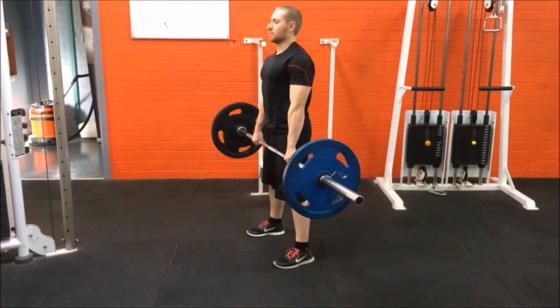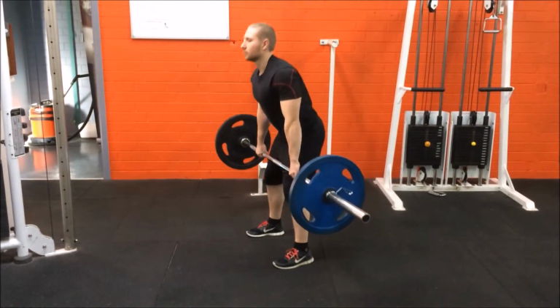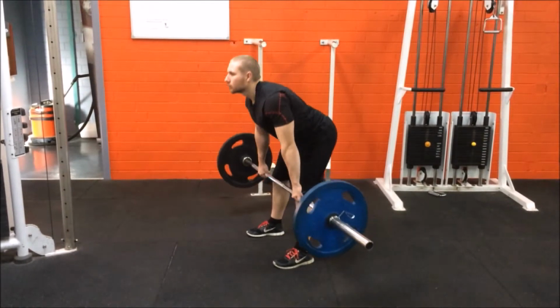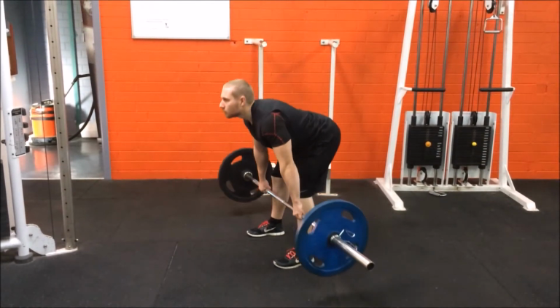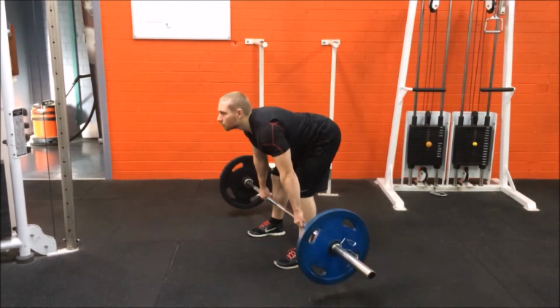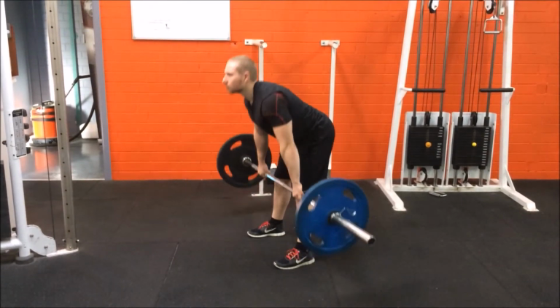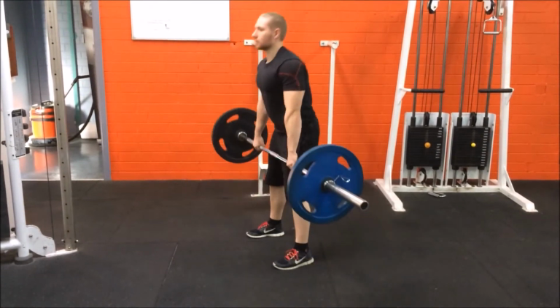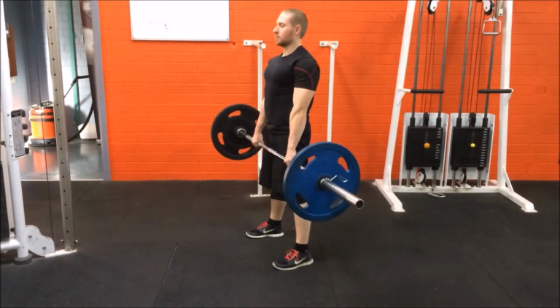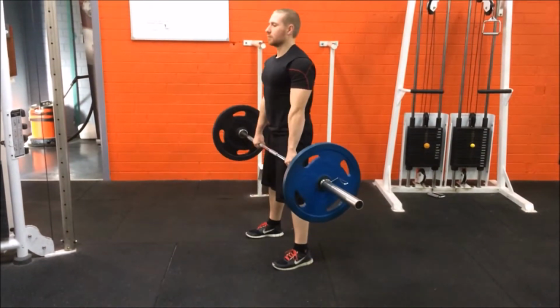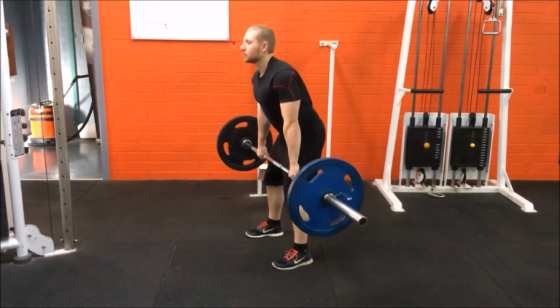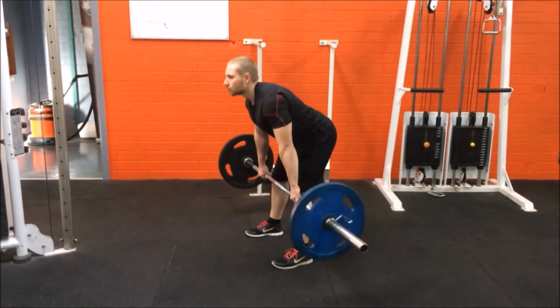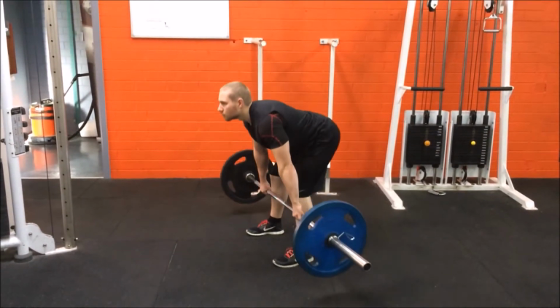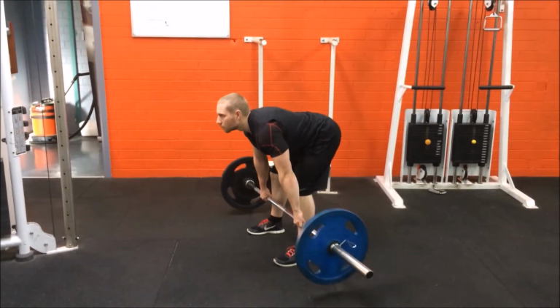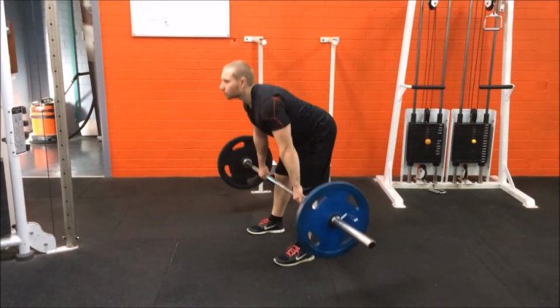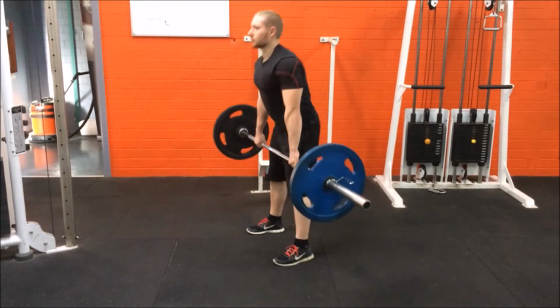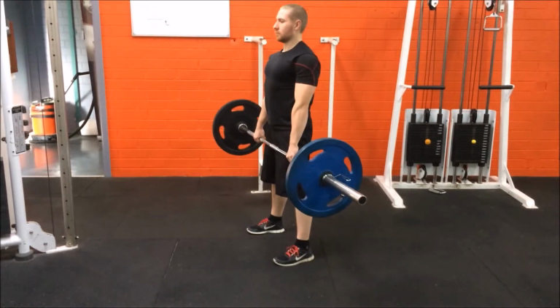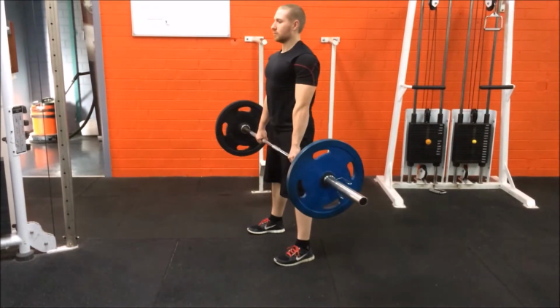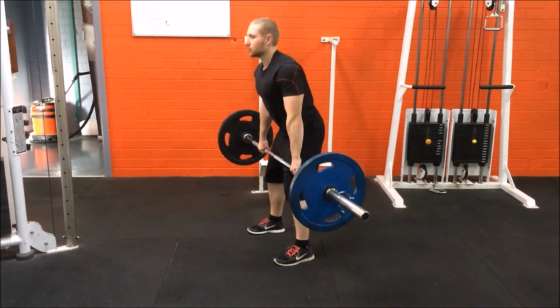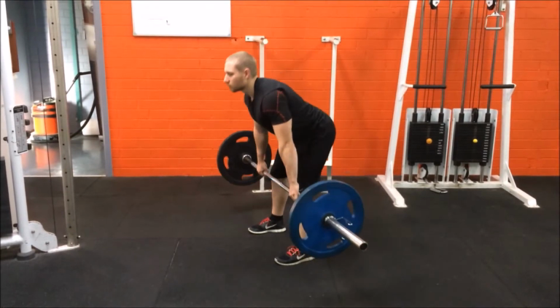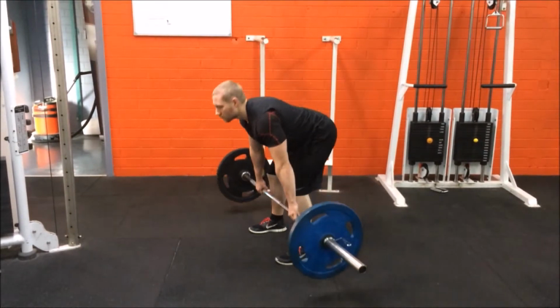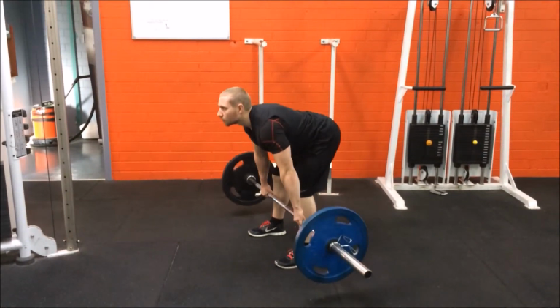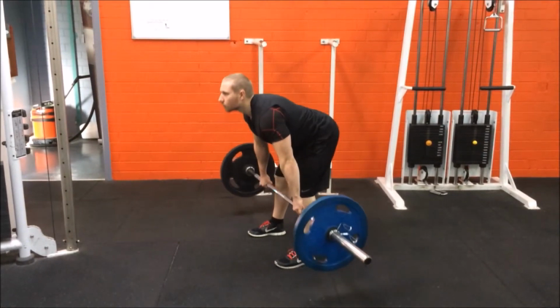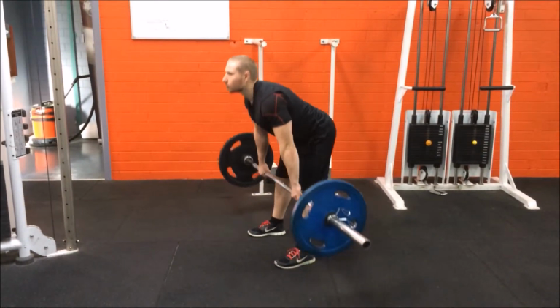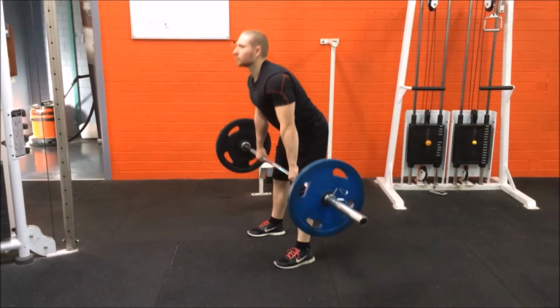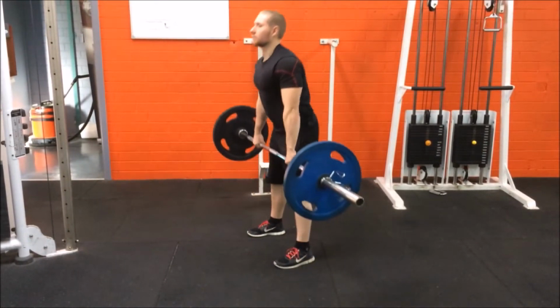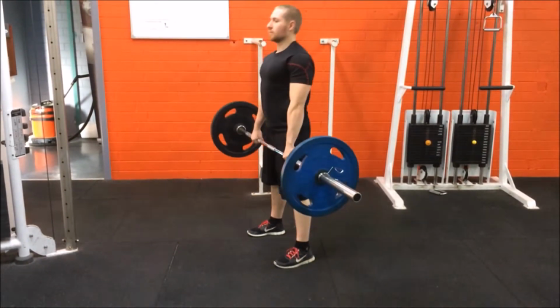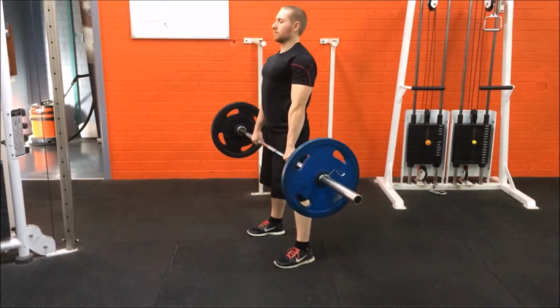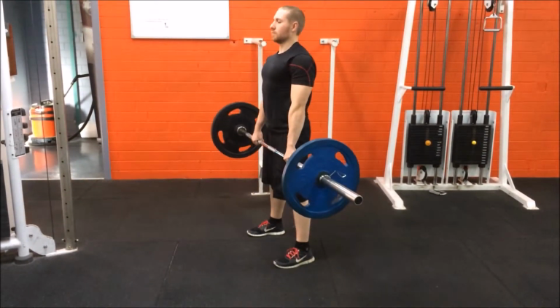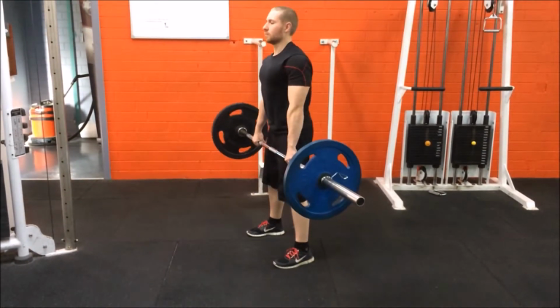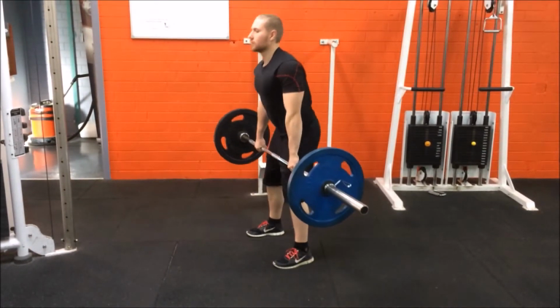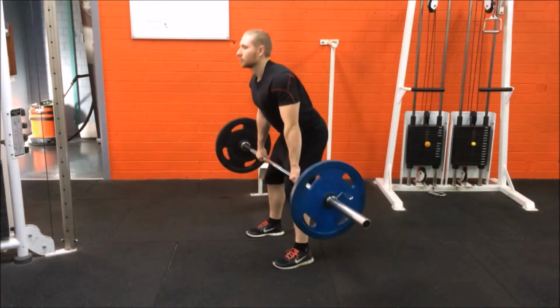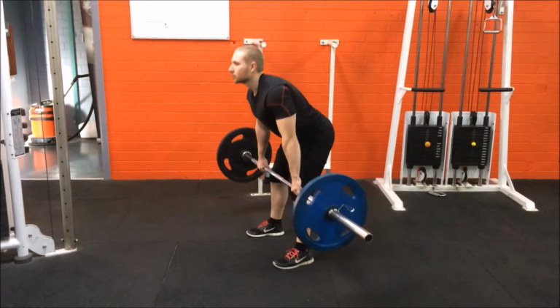The way the Romanian deadlift differs from other deadlifts is that you don't bend the knees as much as you would in a standard deadlift, and you don't have the legs as straight as what you would in a stiff leg deadlift.